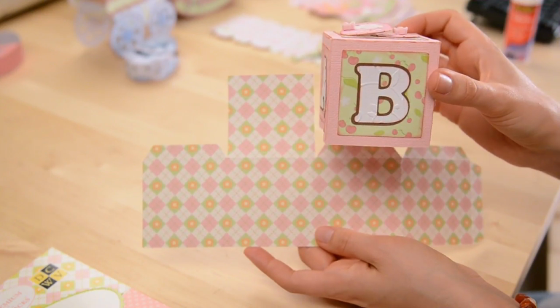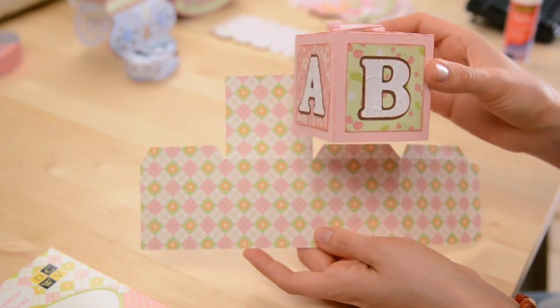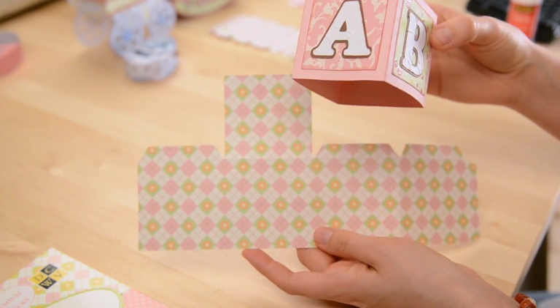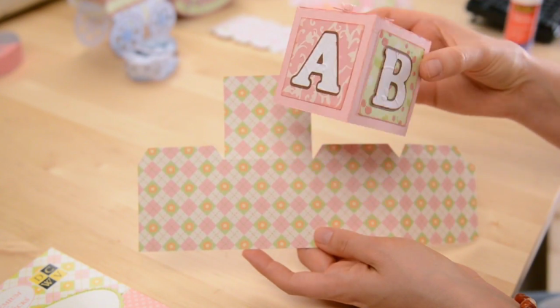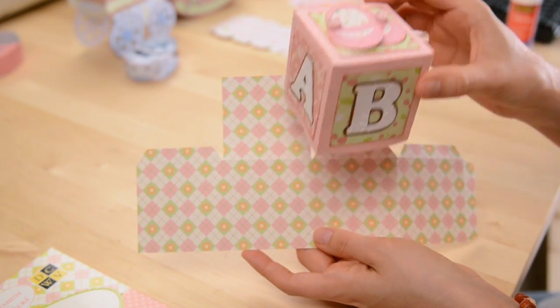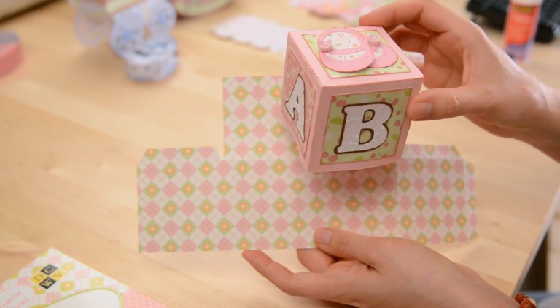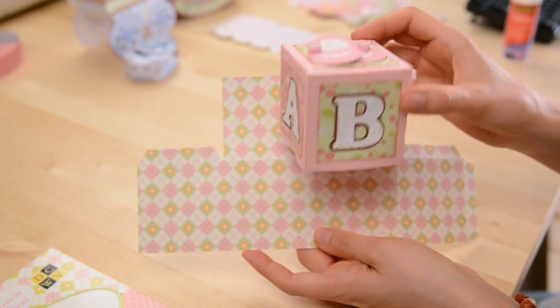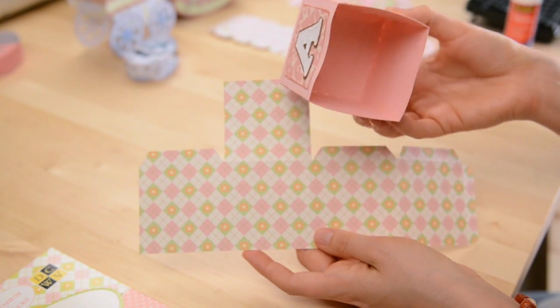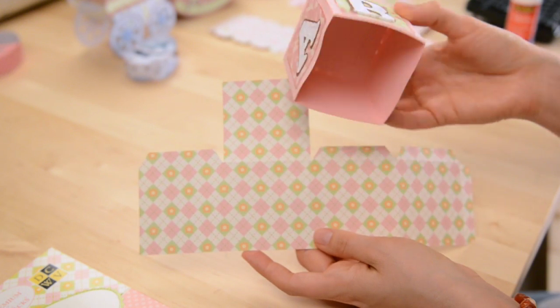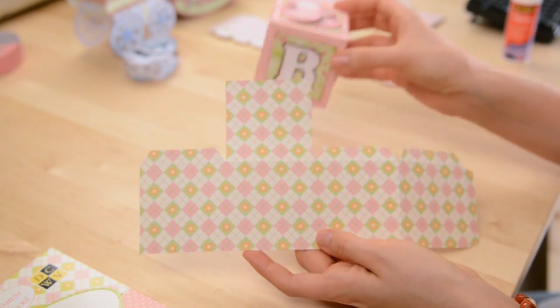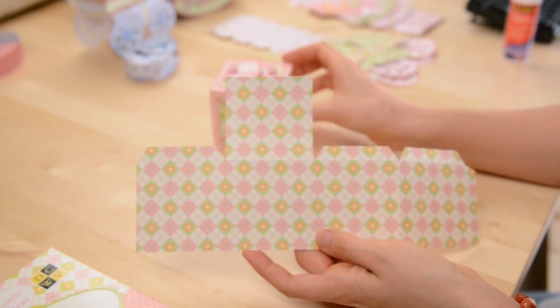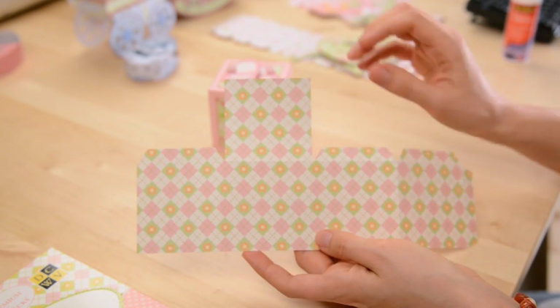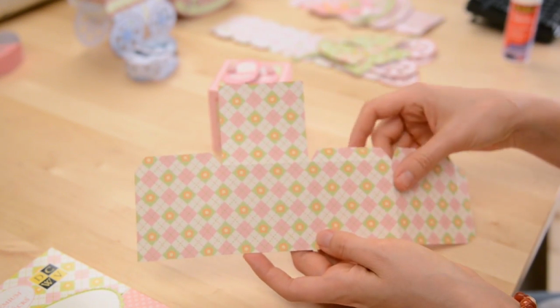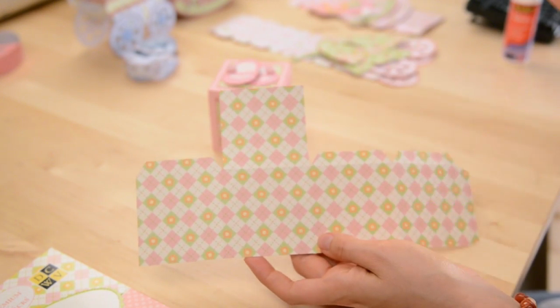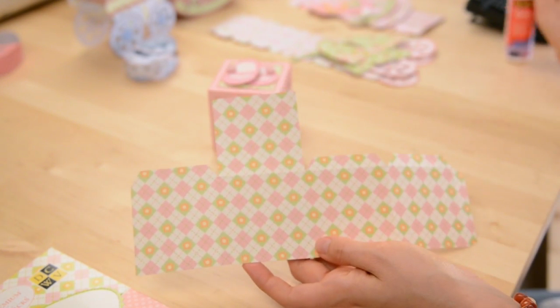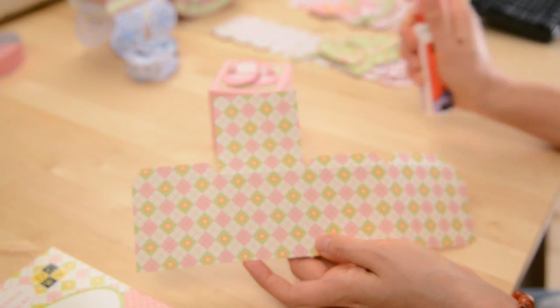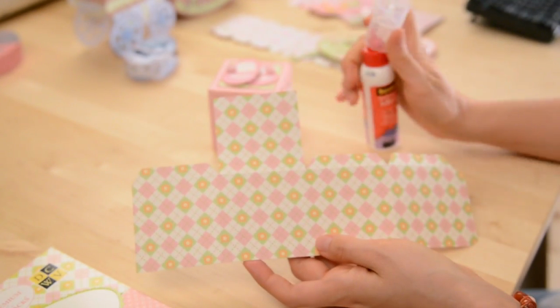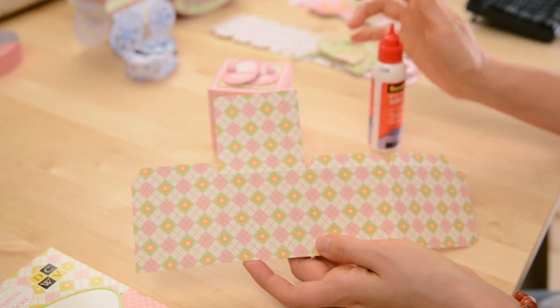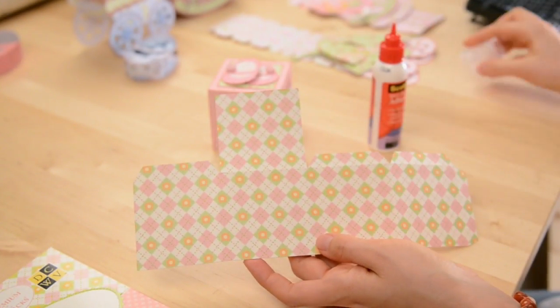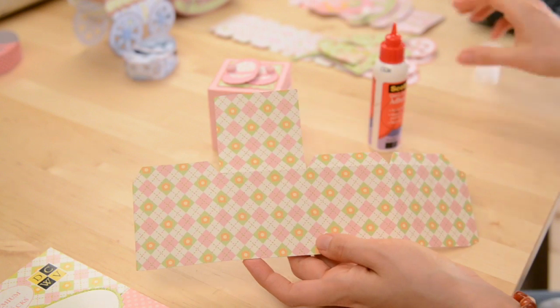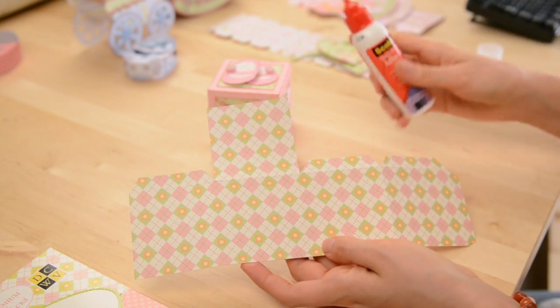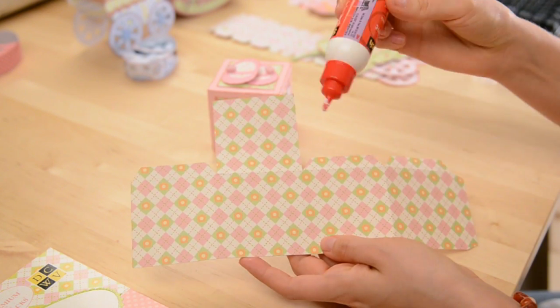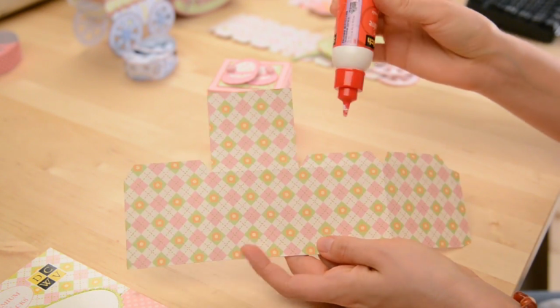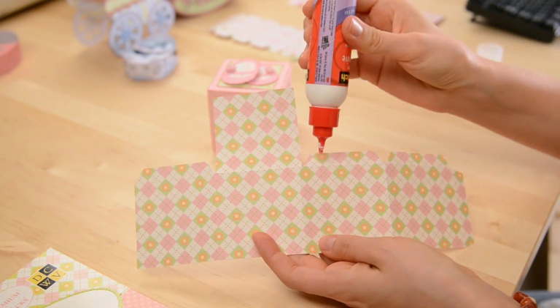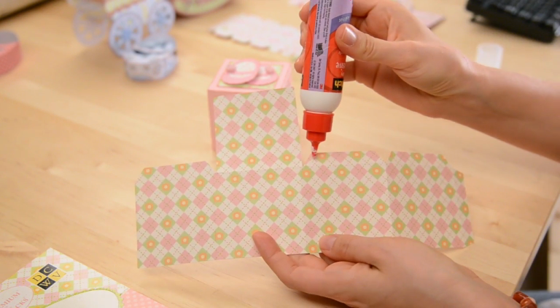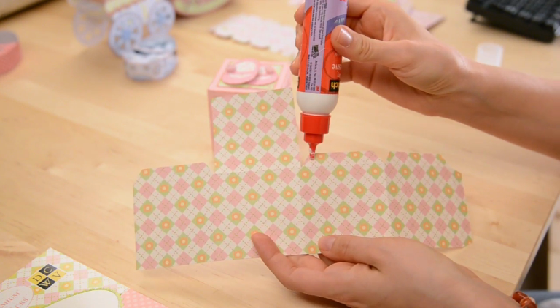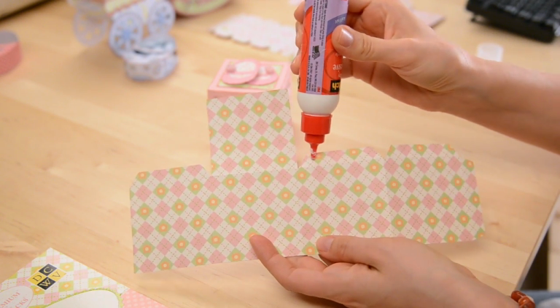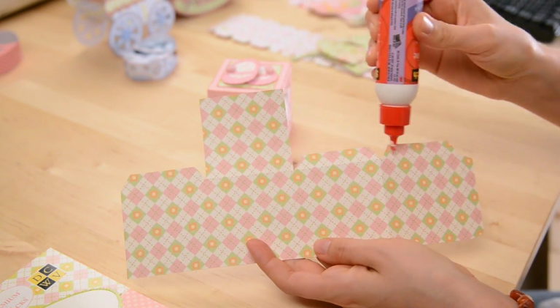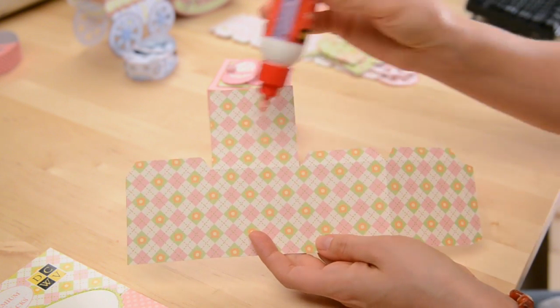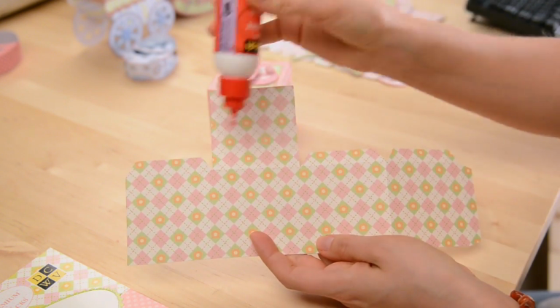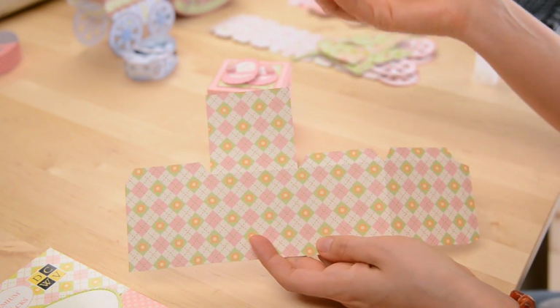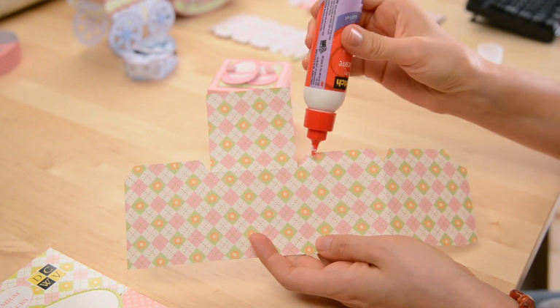Here's my cute little box. I've already made the top and the bottom is the same — it's just a simple cube shaped box. You've probably made these before, but just in case I'll show you. I'm just going to put glue on the tabs and then put it together.